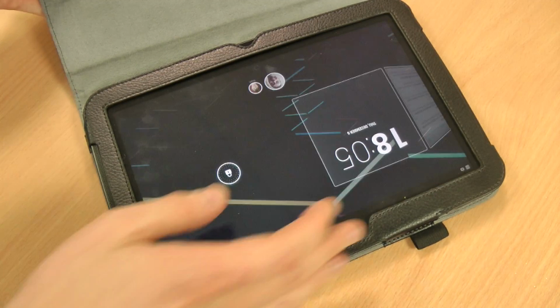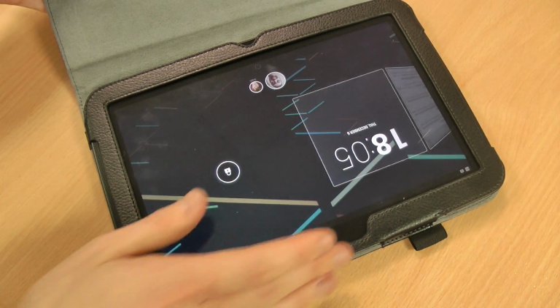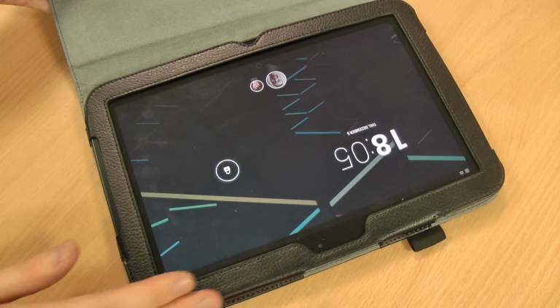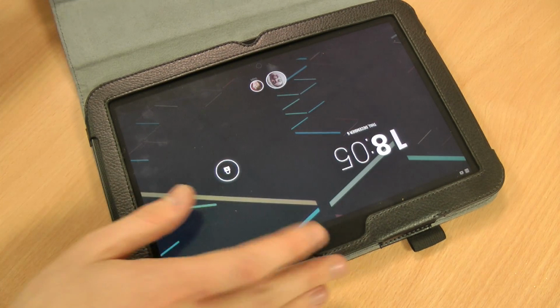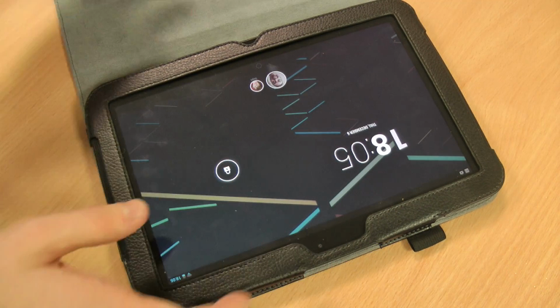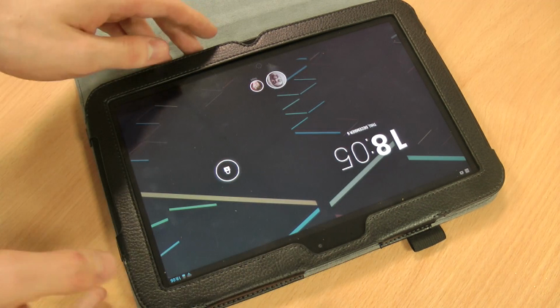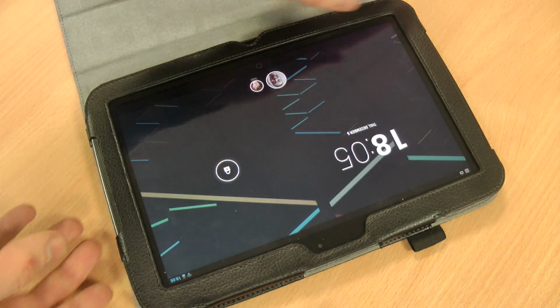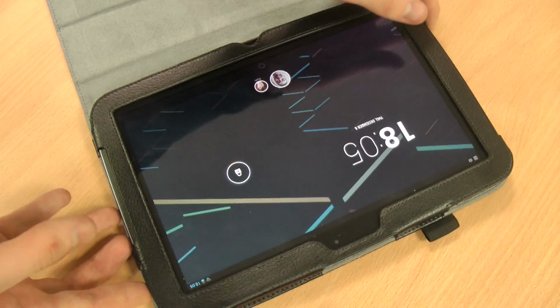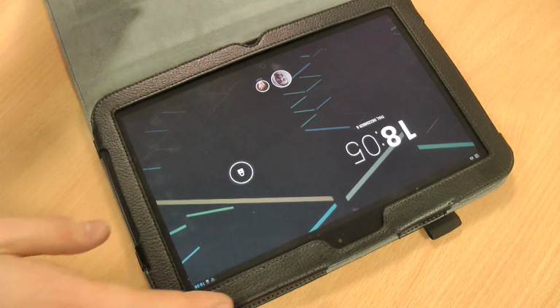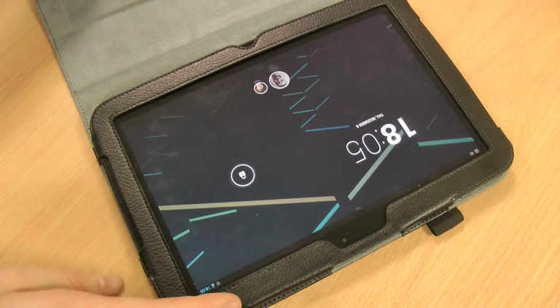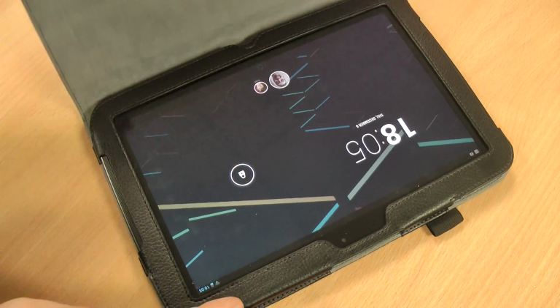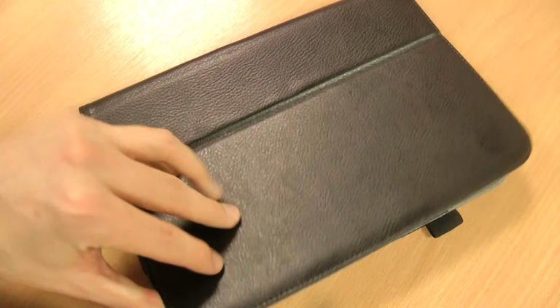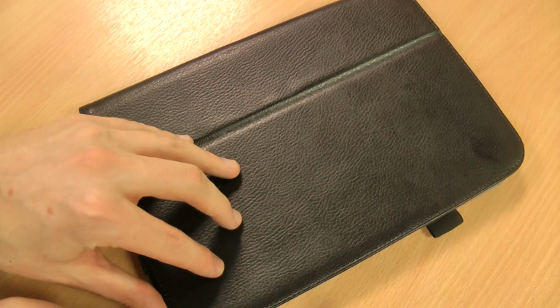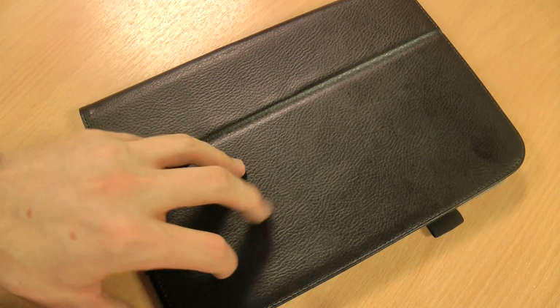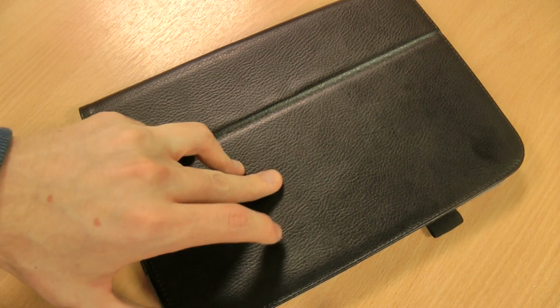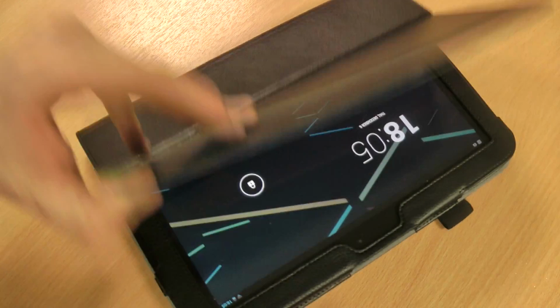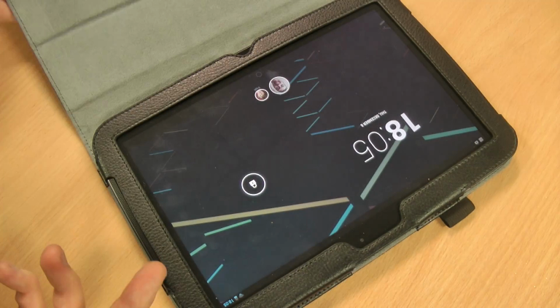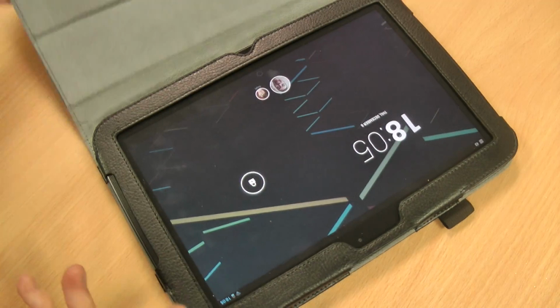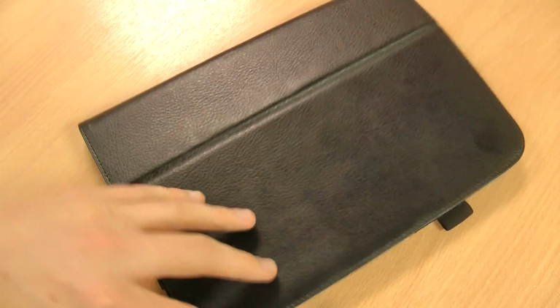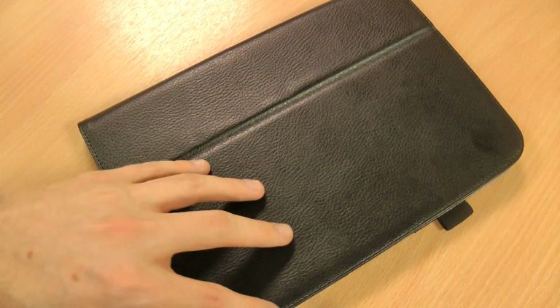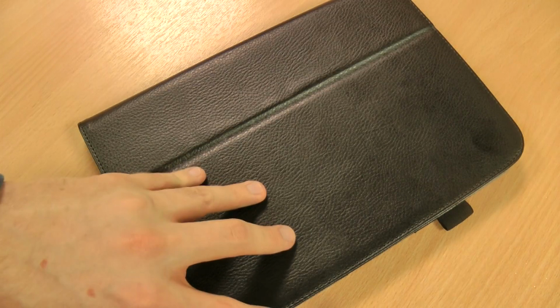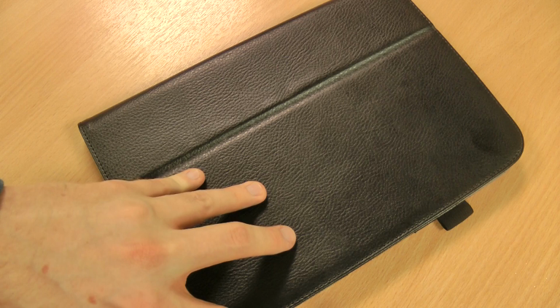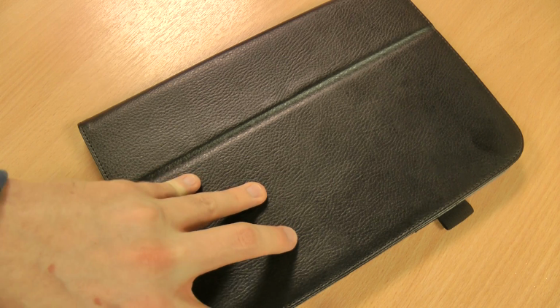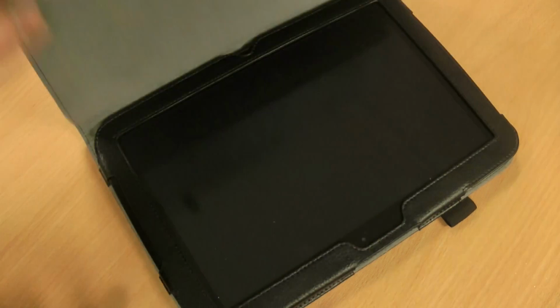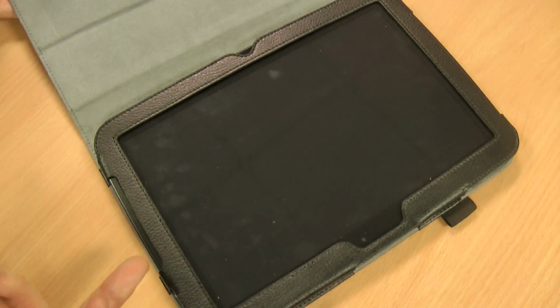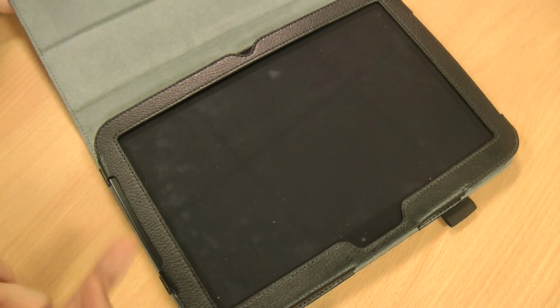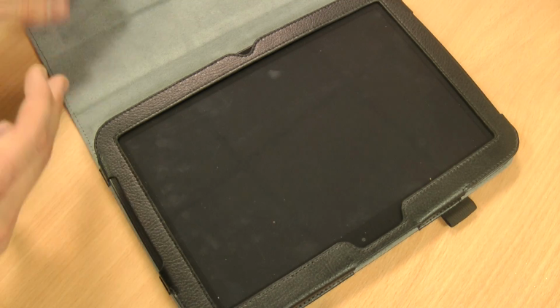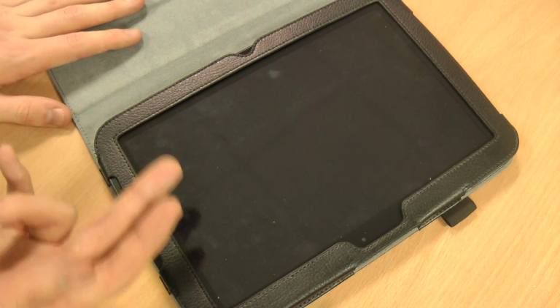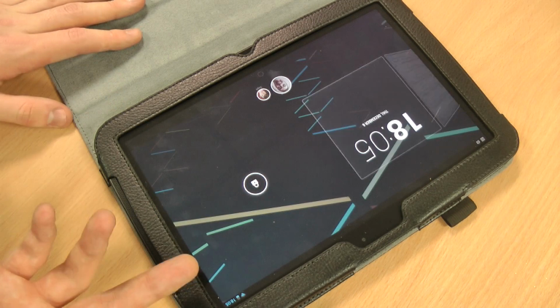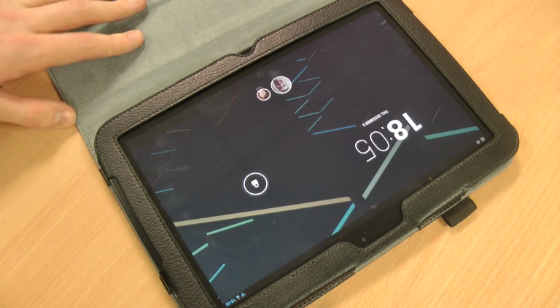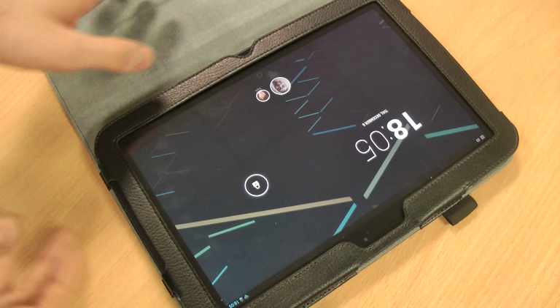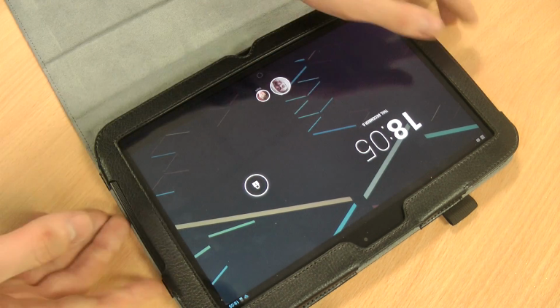It's got magnets in the side and it works with the sleep function — you'll notice it waking up there. So closing it will put it to sleep, and then it will wake up after a short delay.